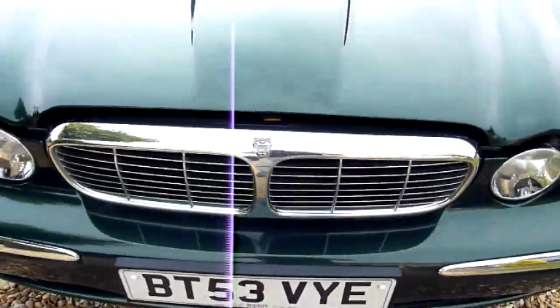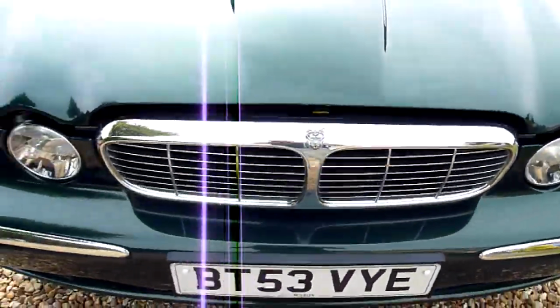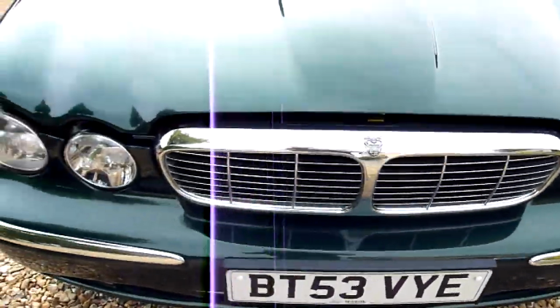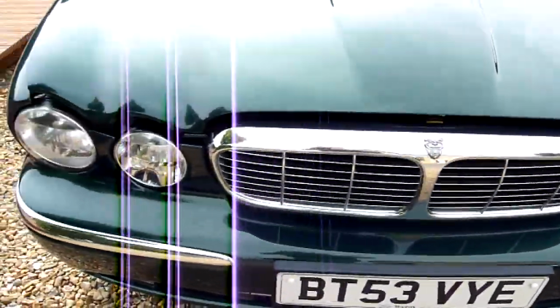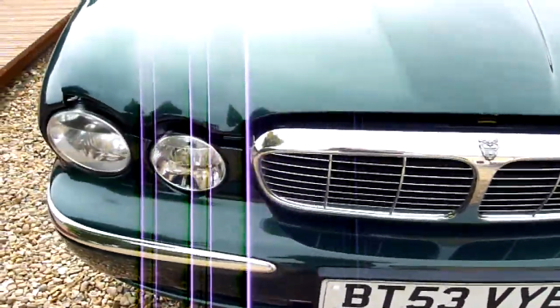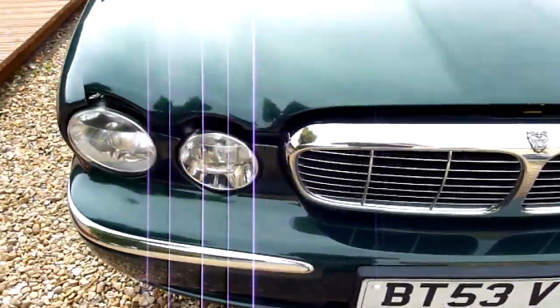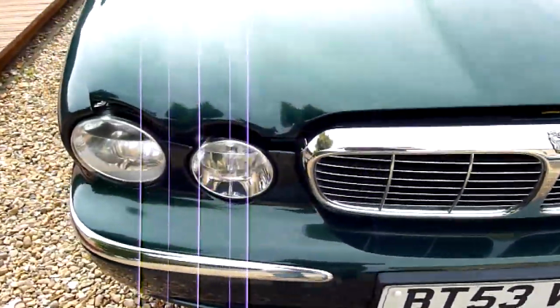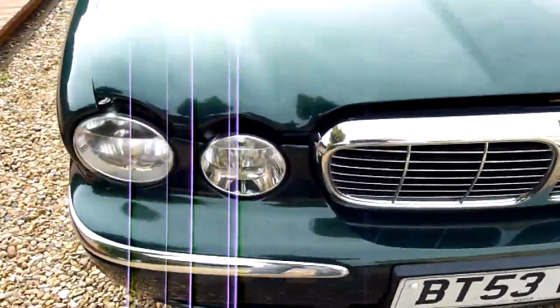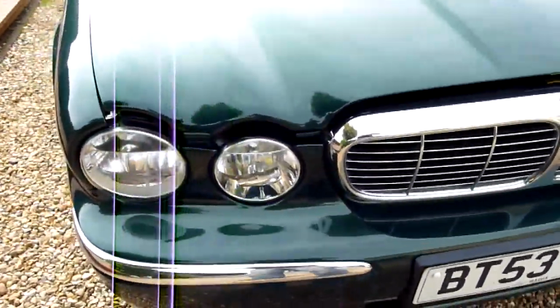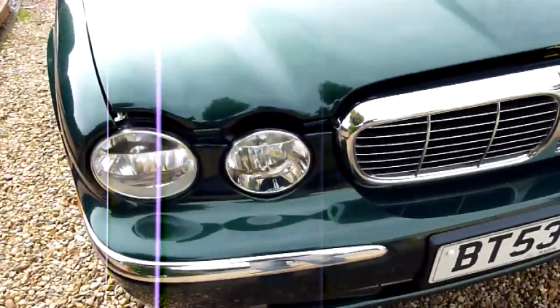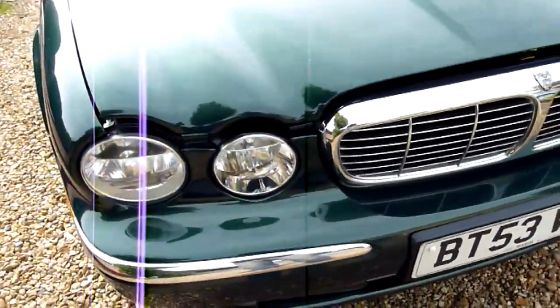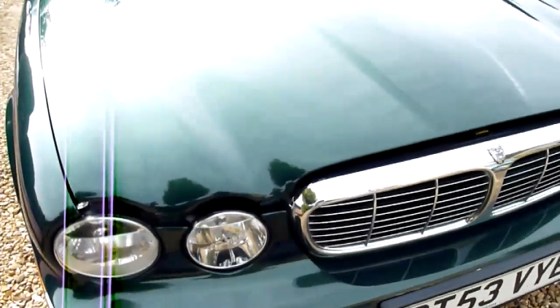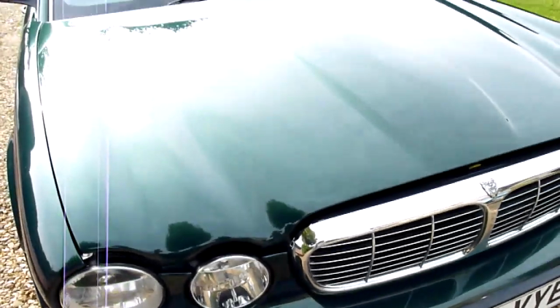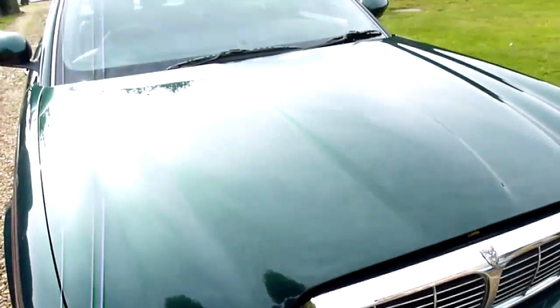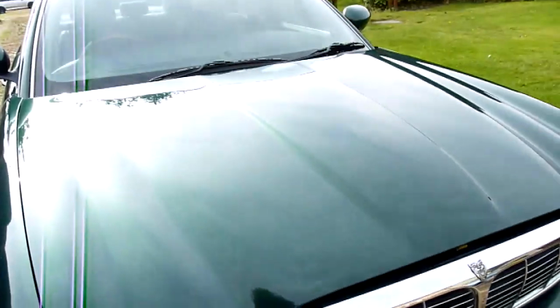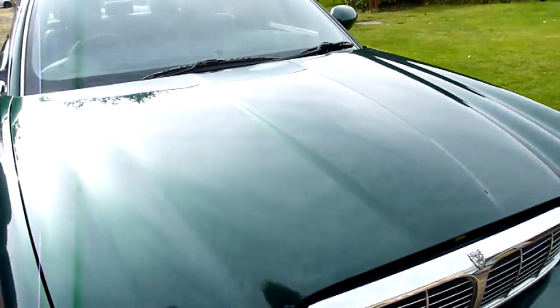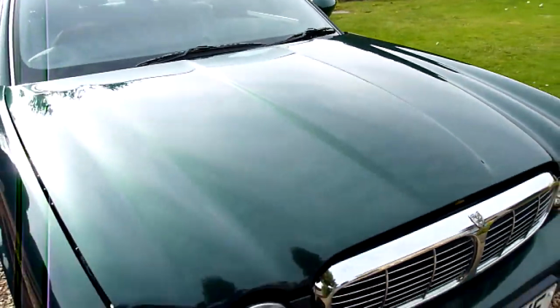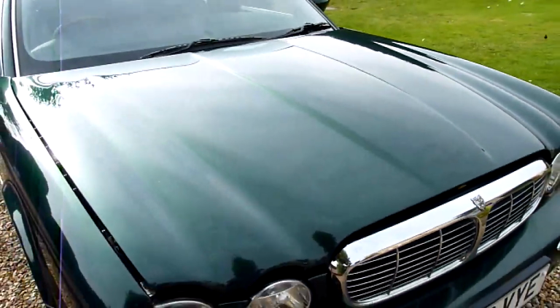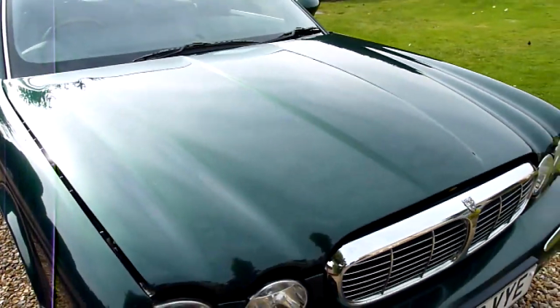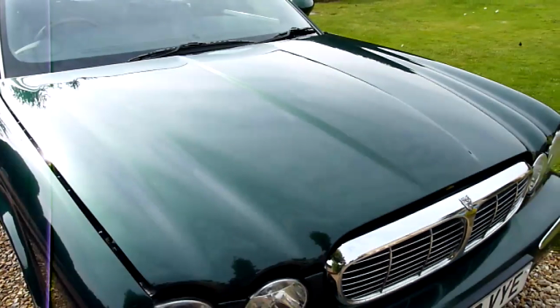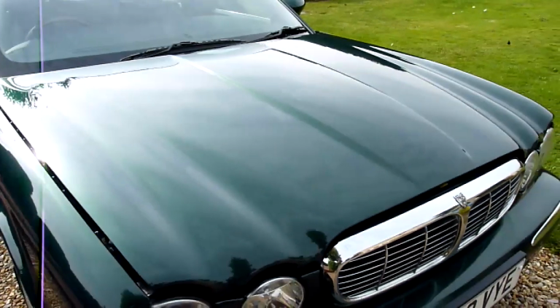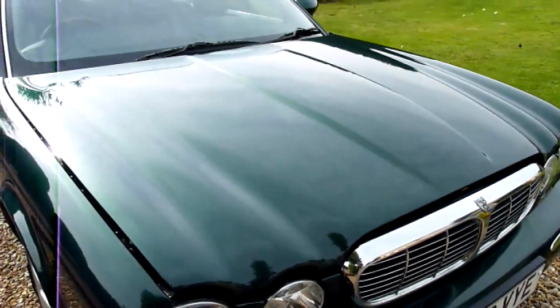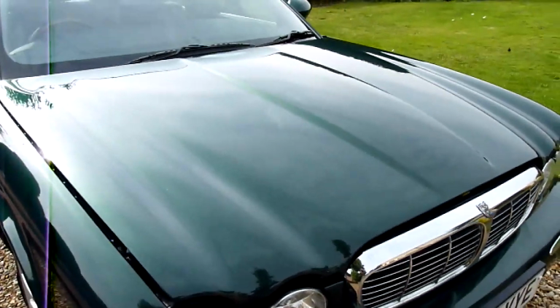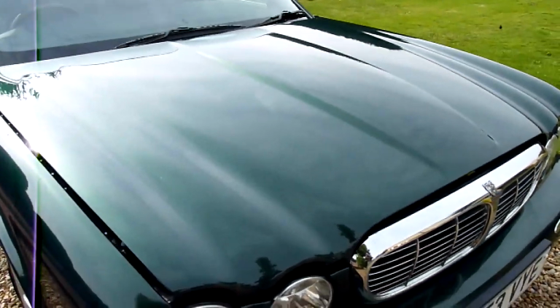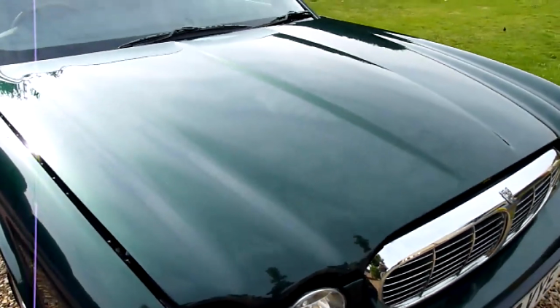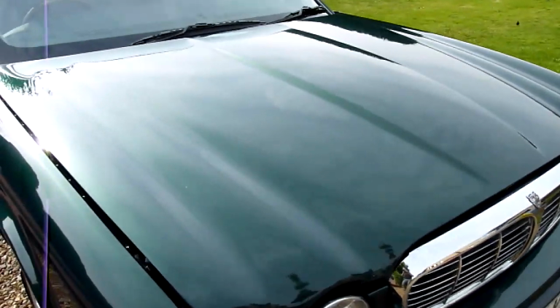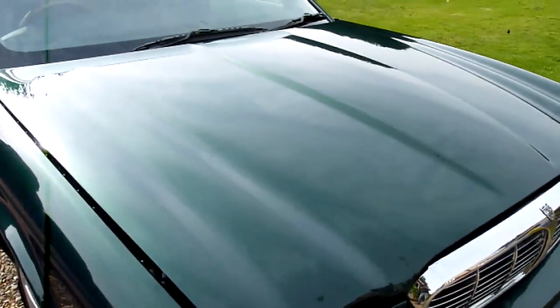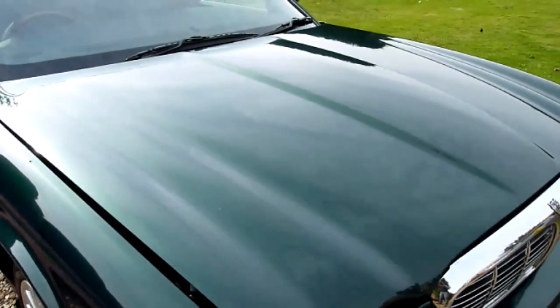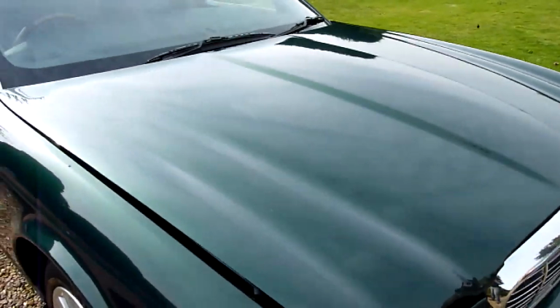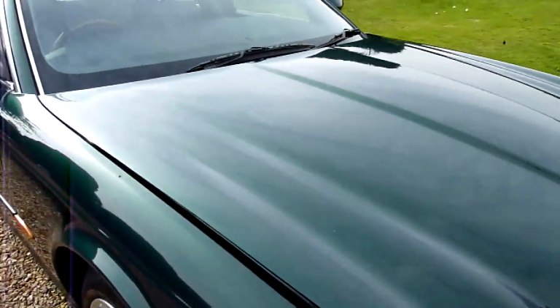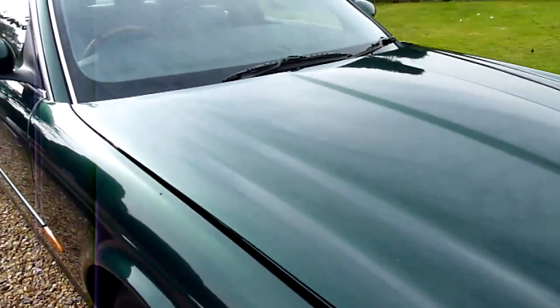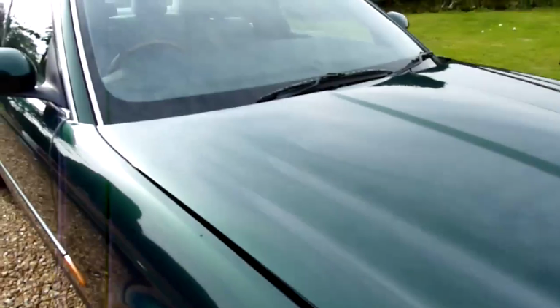Coming around the front — as you can see, no marks or anything on there, and again the bonnet. Wonderful shine in that bonnet, no chips or anything on there. Really clean.